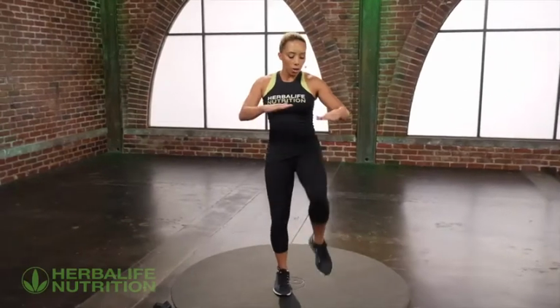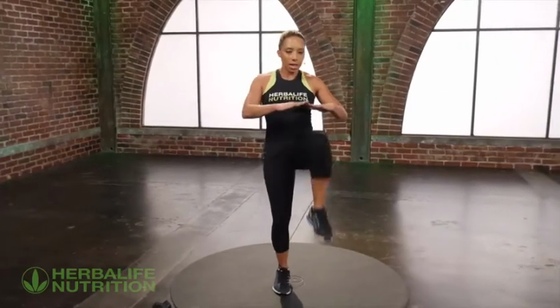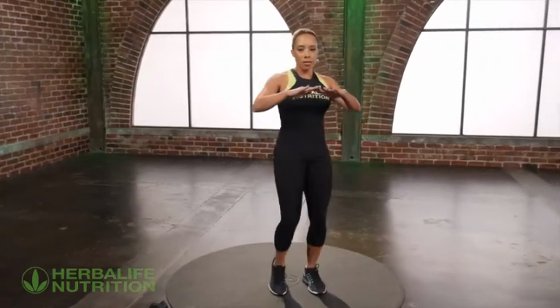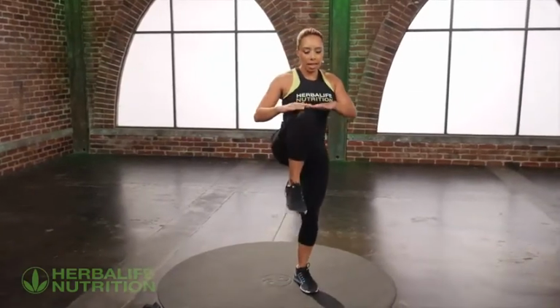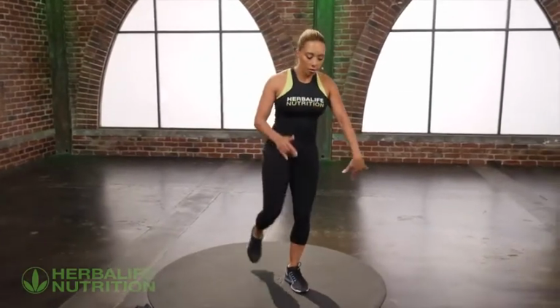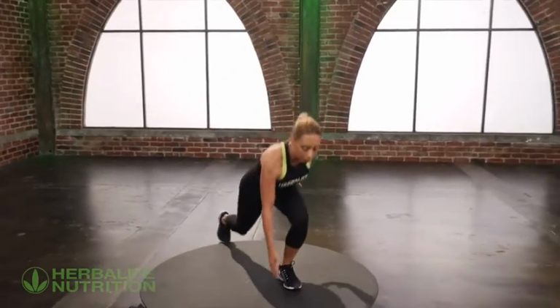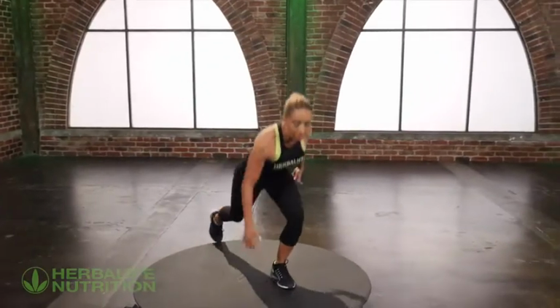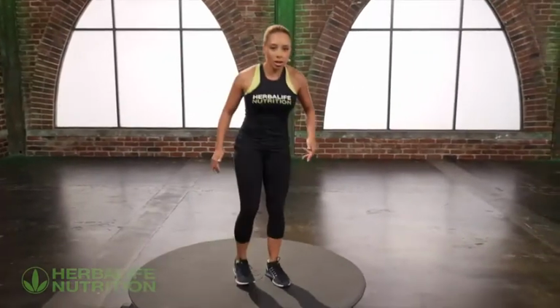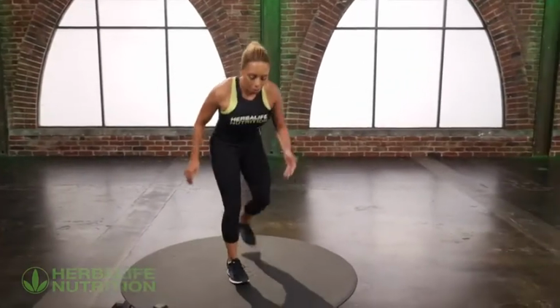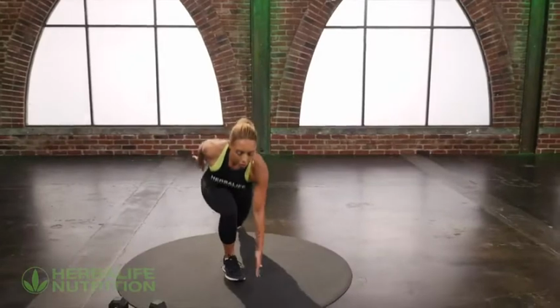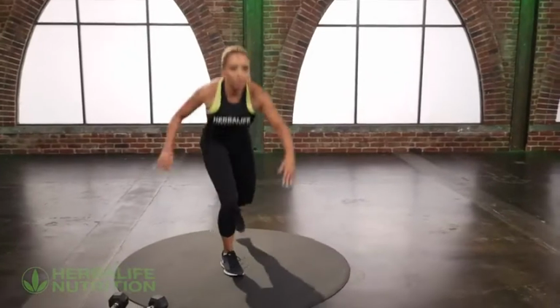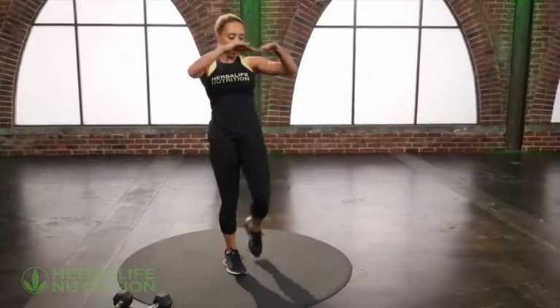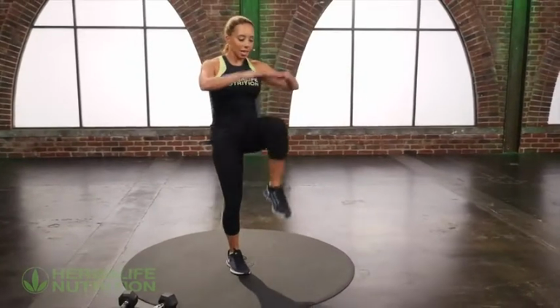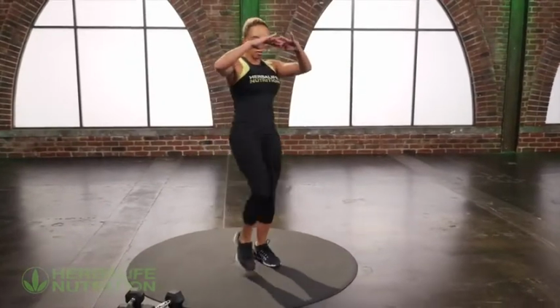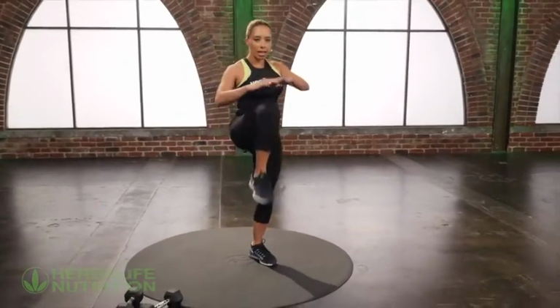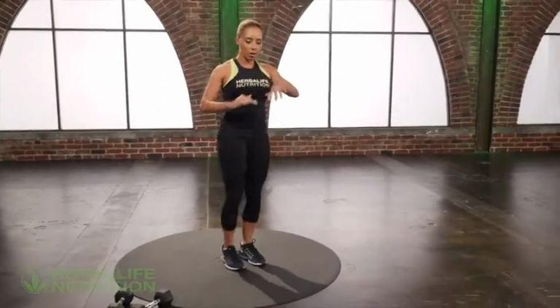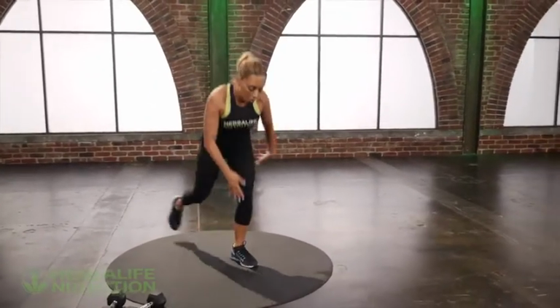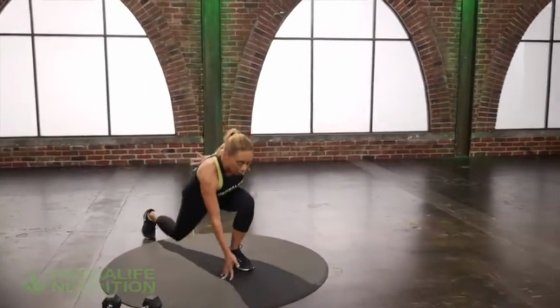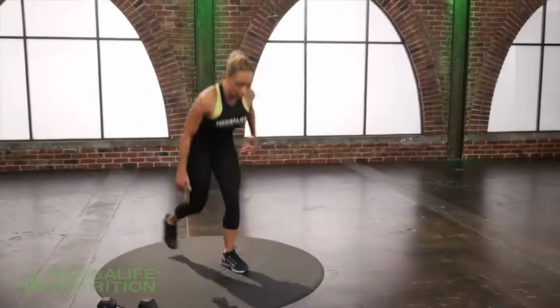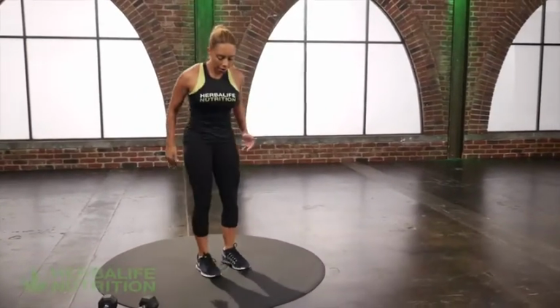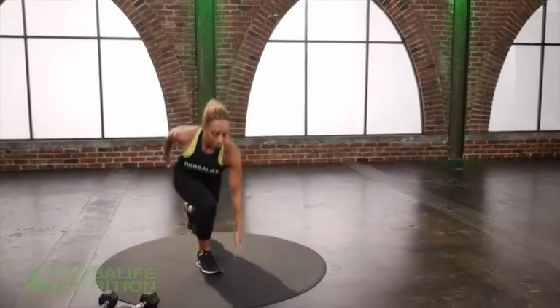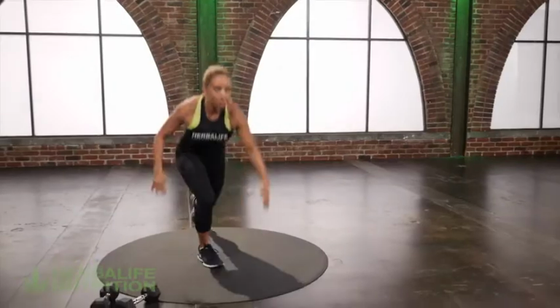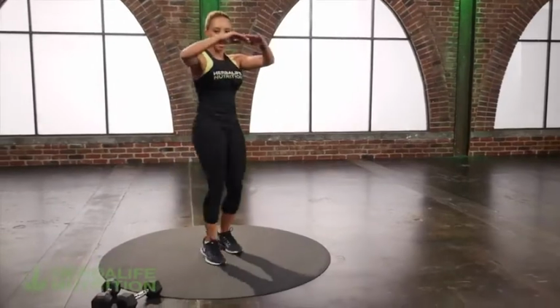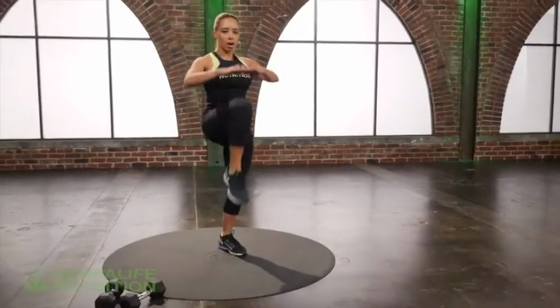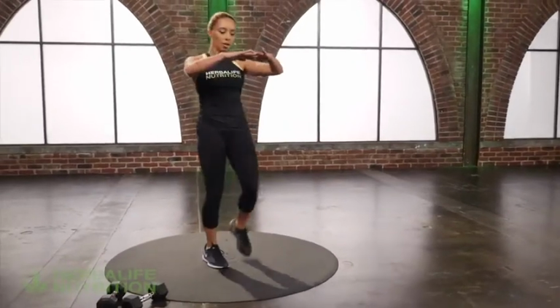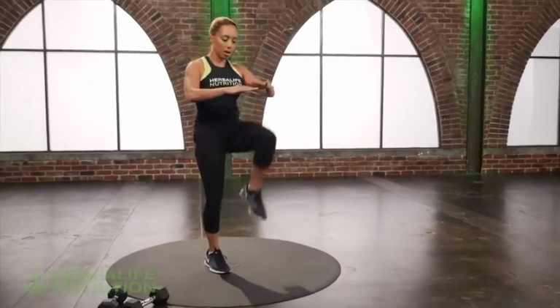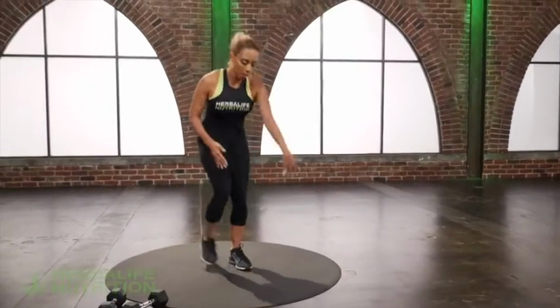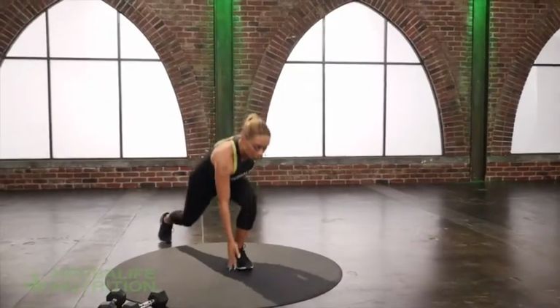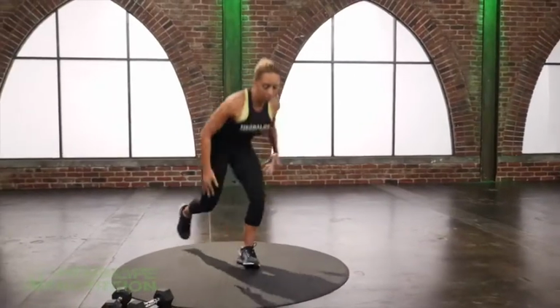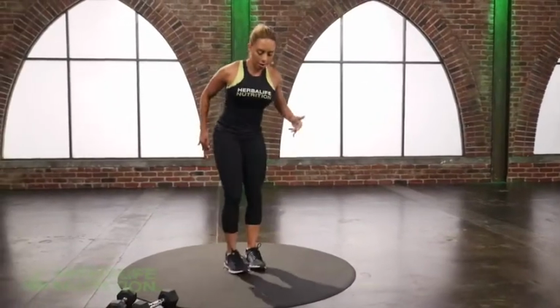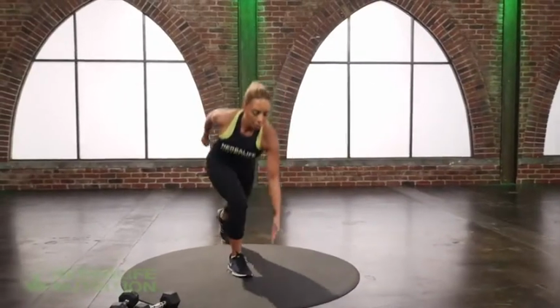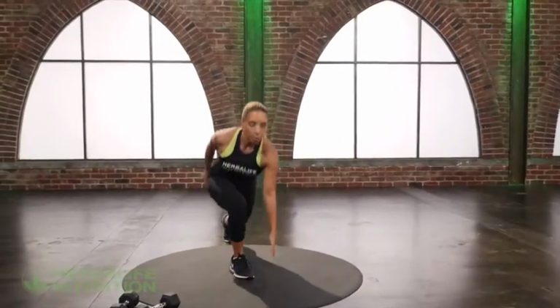You're going to knee drive, knee drive, reverse lunge, reverse lunge — repeating that pattern: knee drive, knee drive, reverse, reverse.